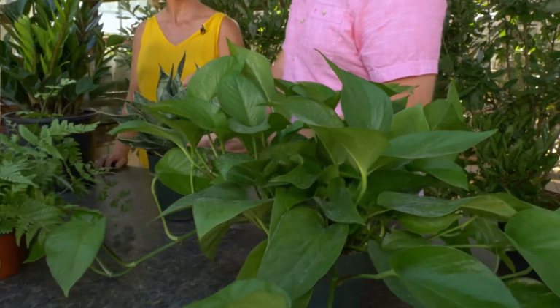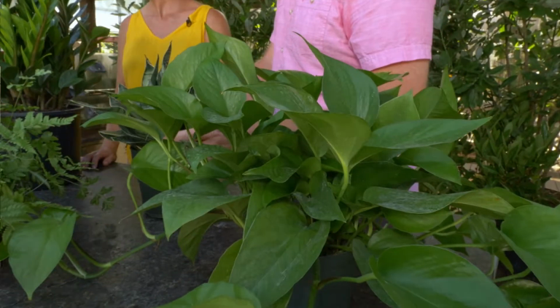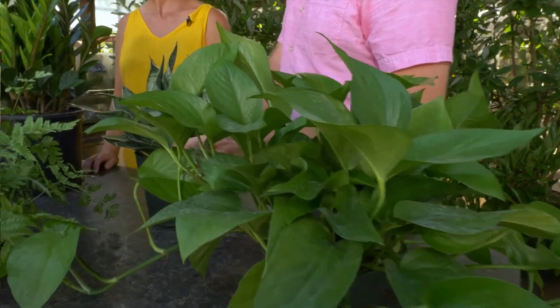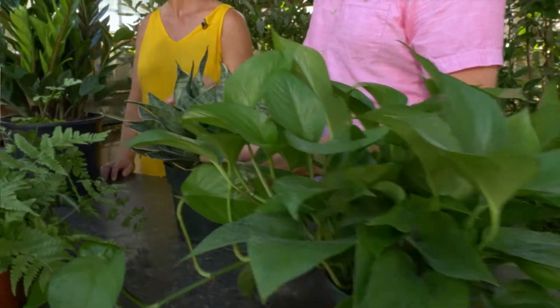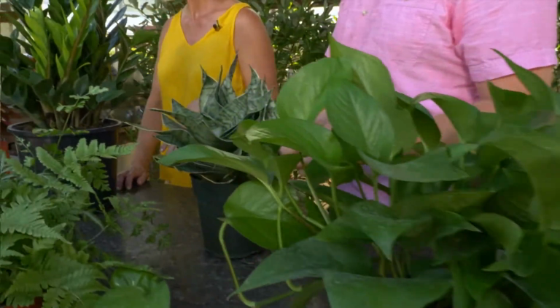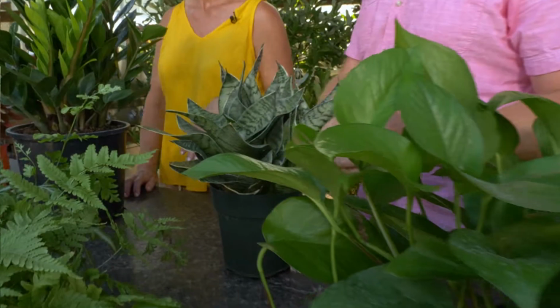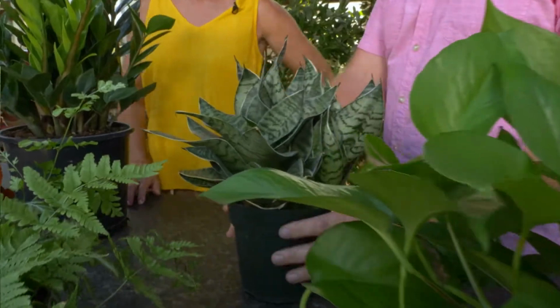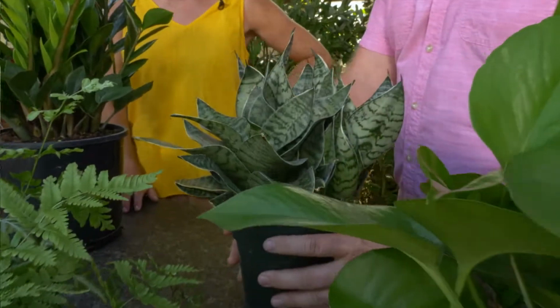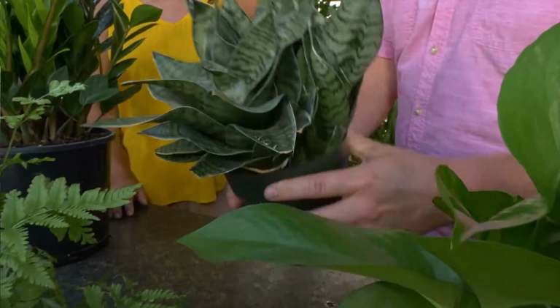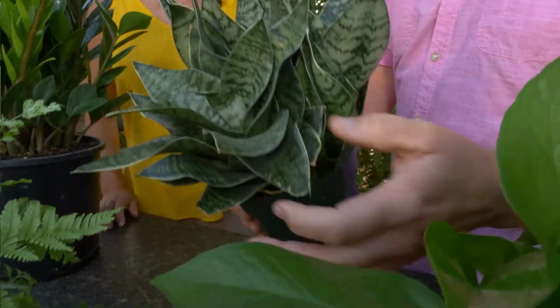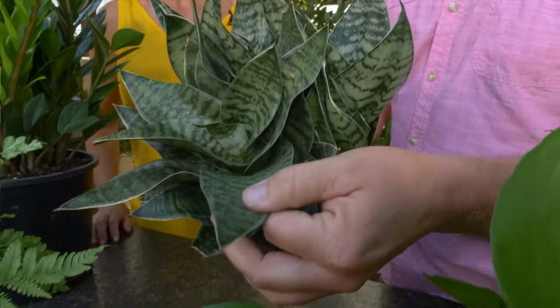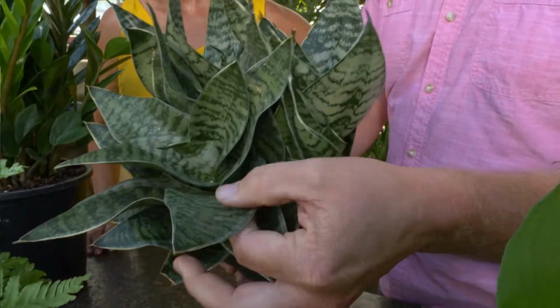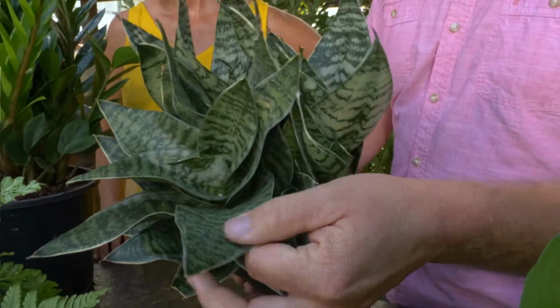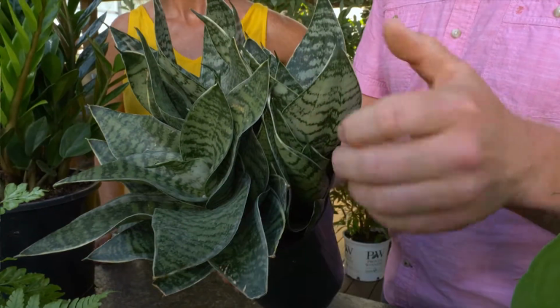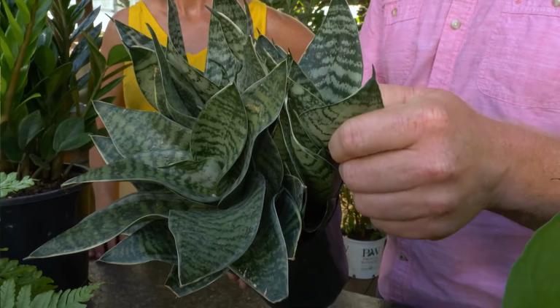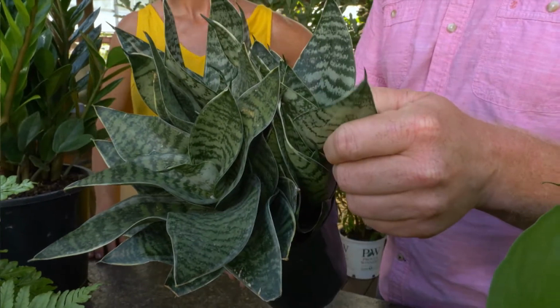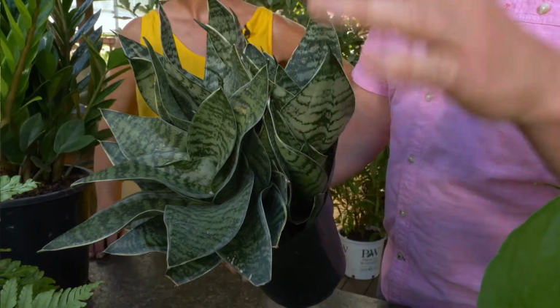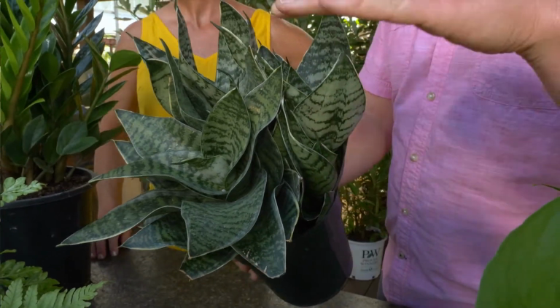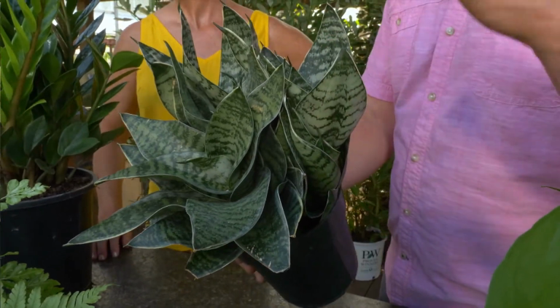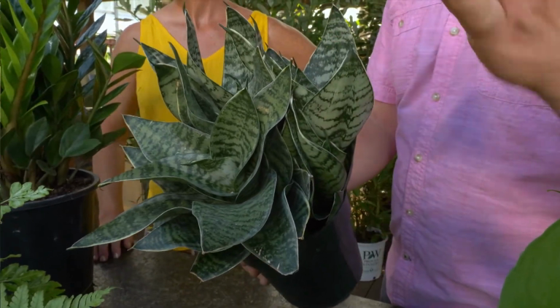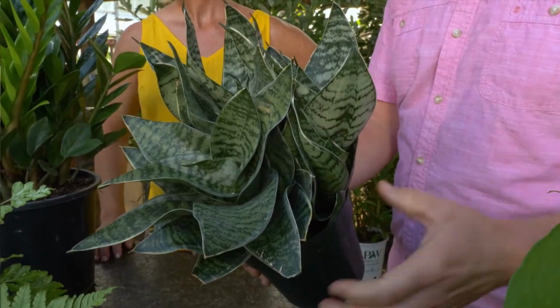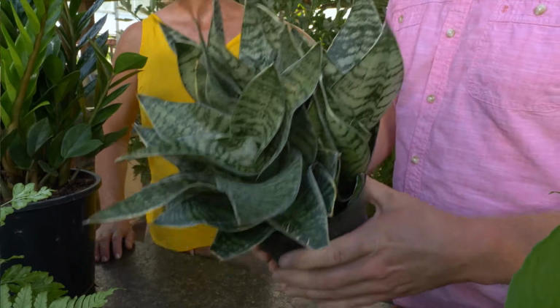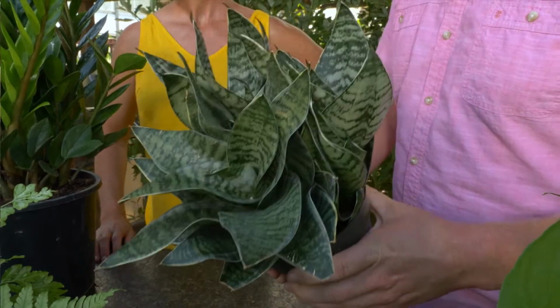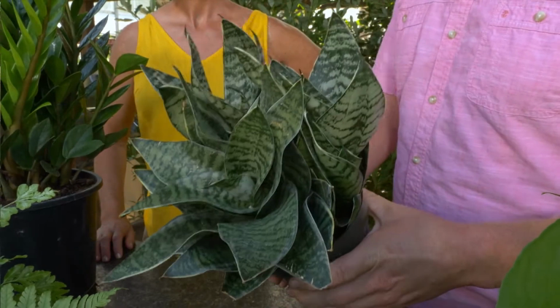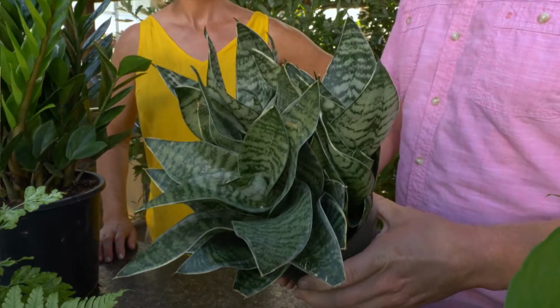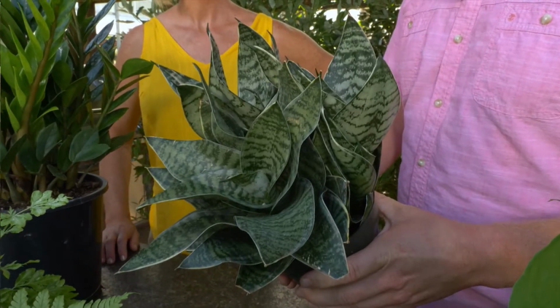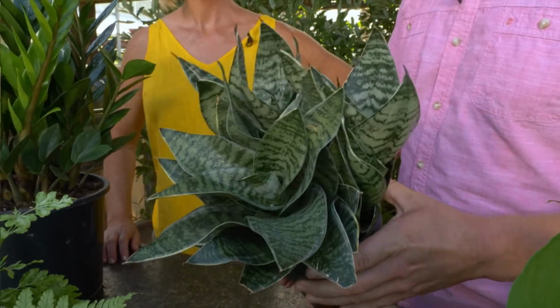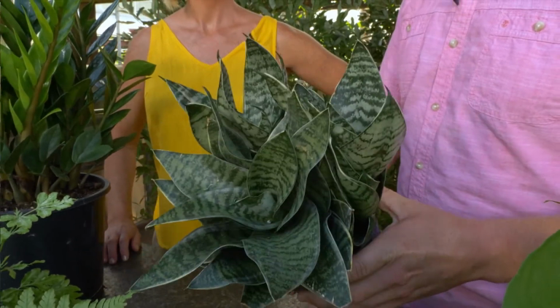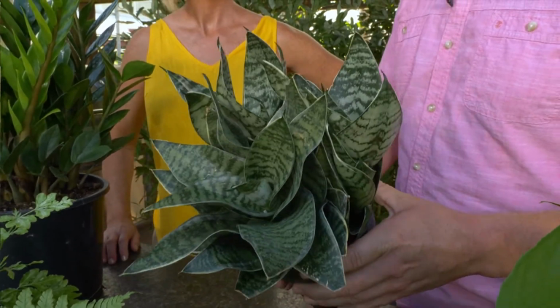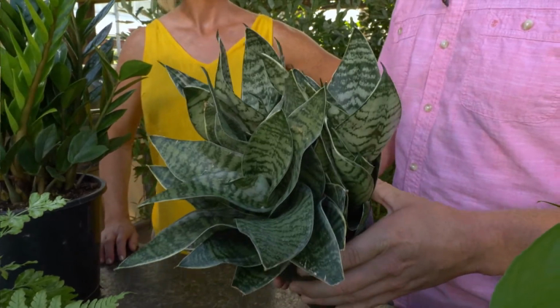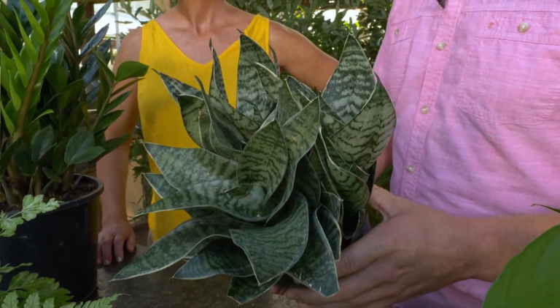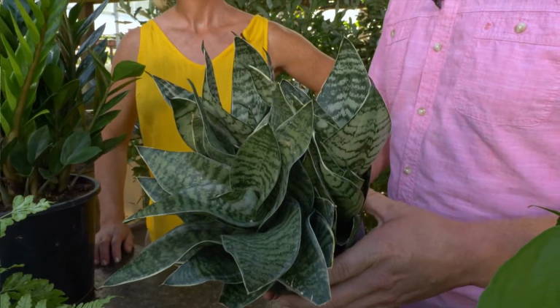The mother-in-law plant, also called the snake plant, is very succulent with really fat leaves. There are some short ones and some tall ones. Again, it's a low-light plant and also a very low-water plant, too.